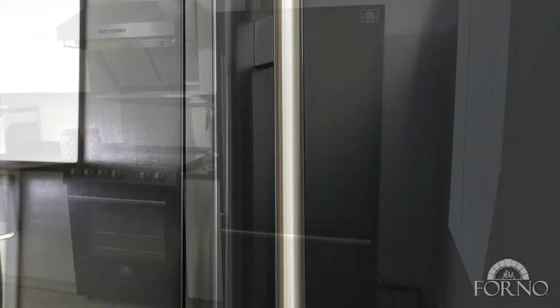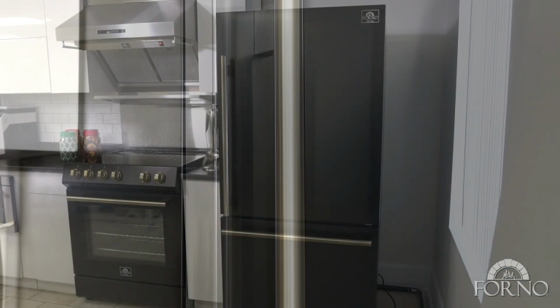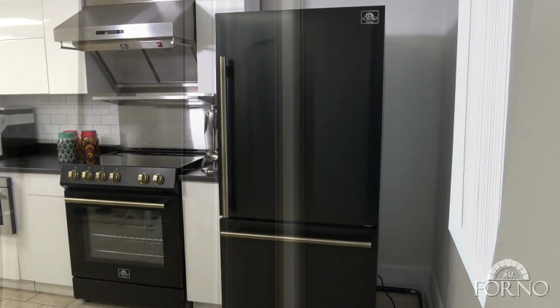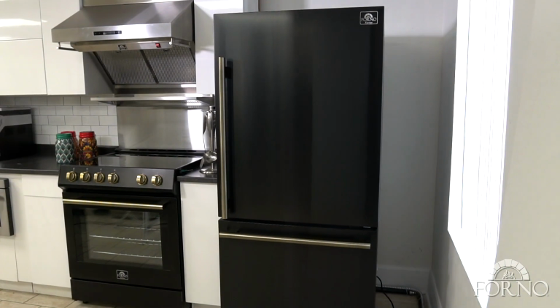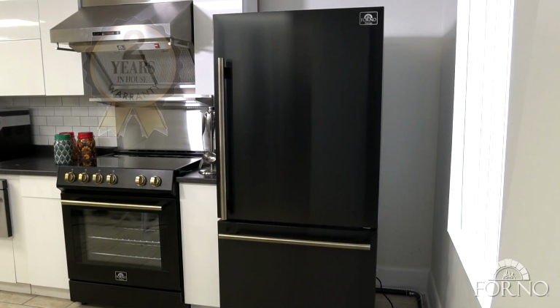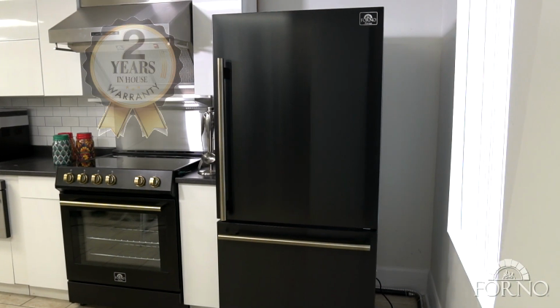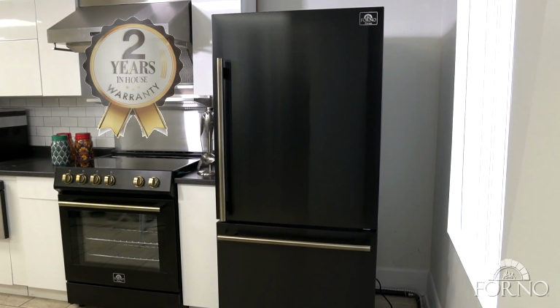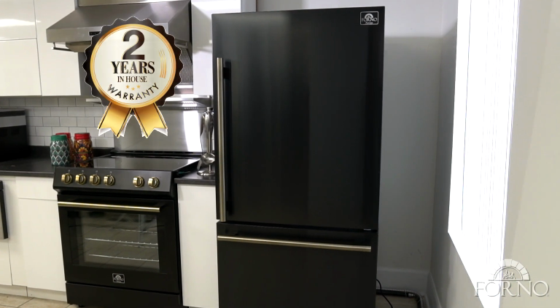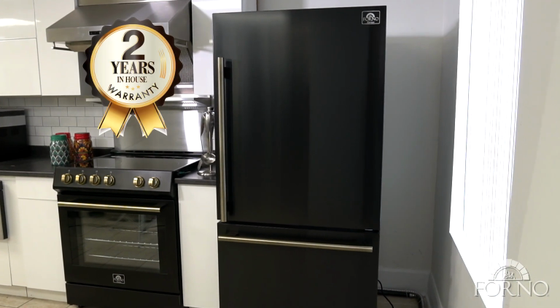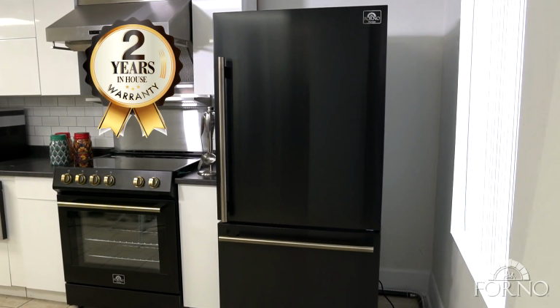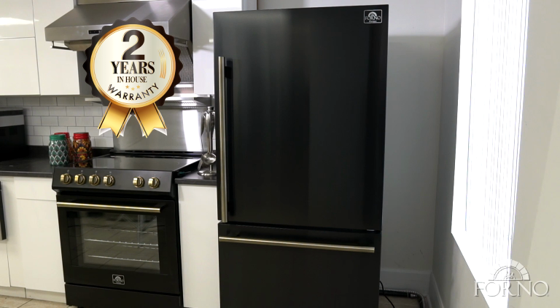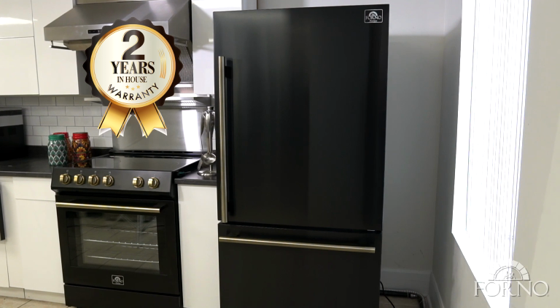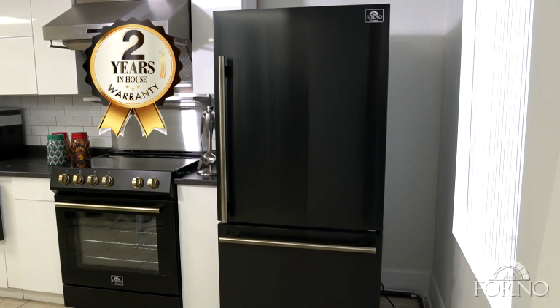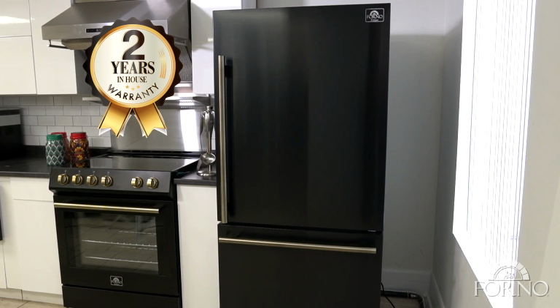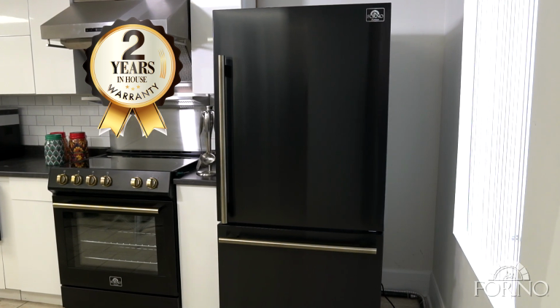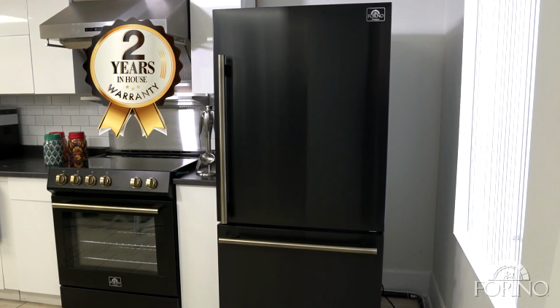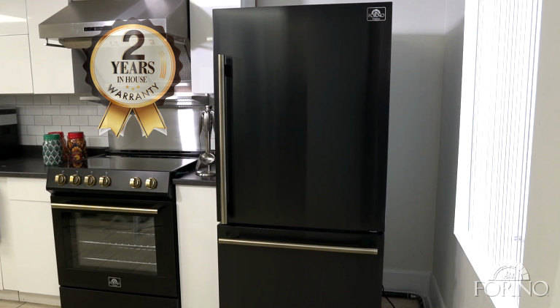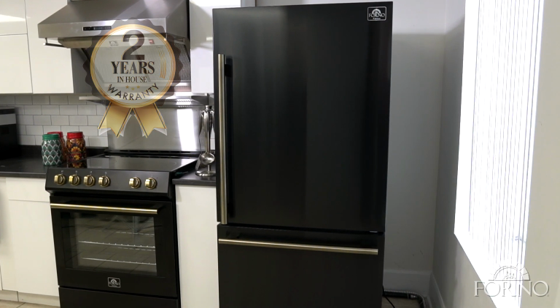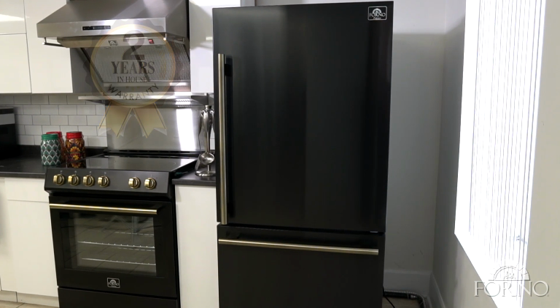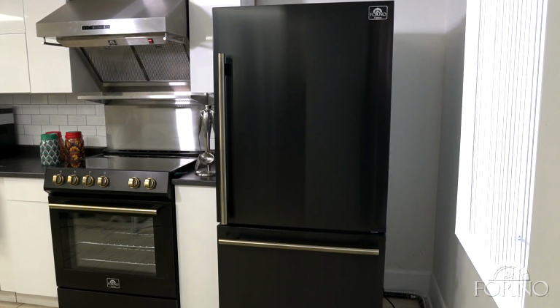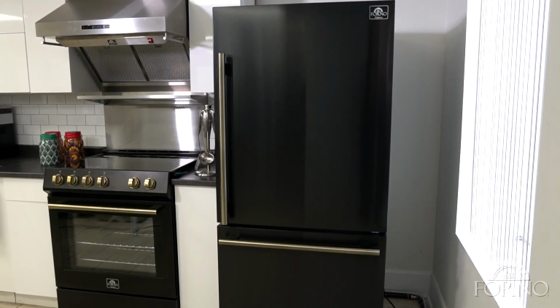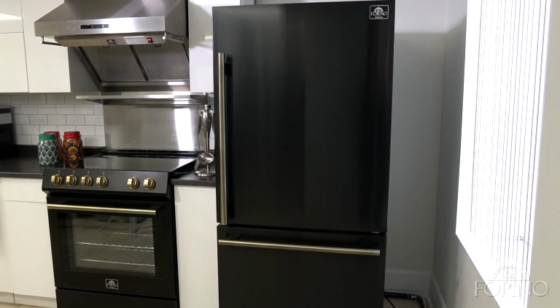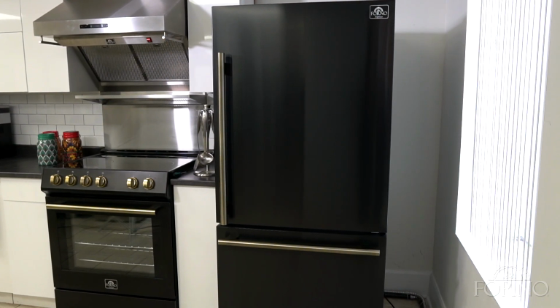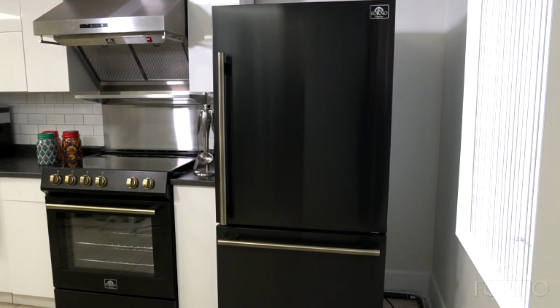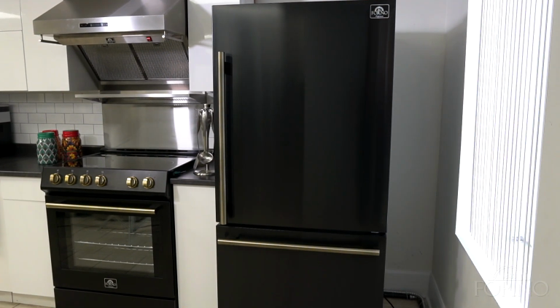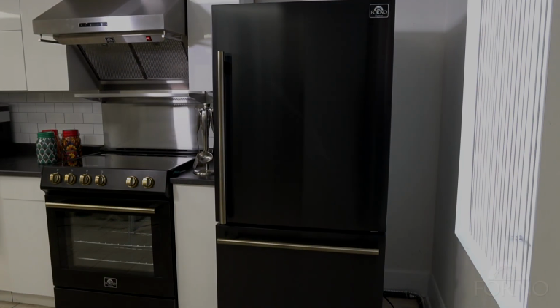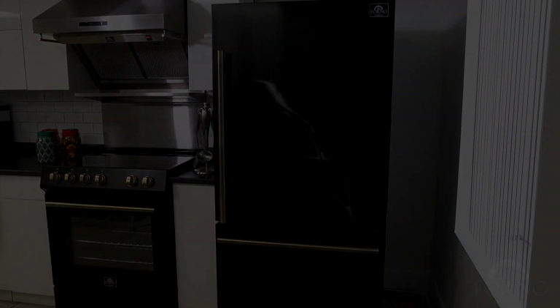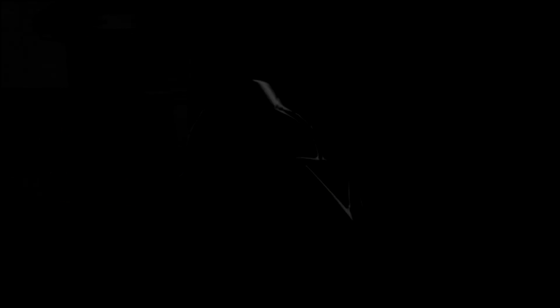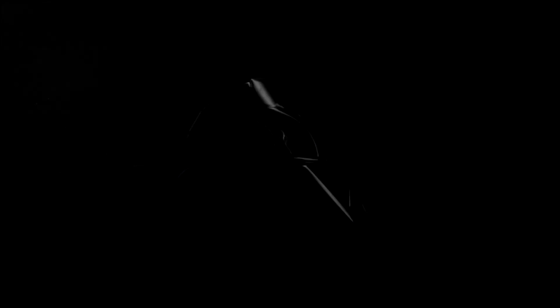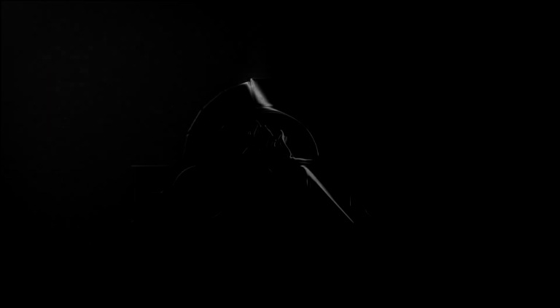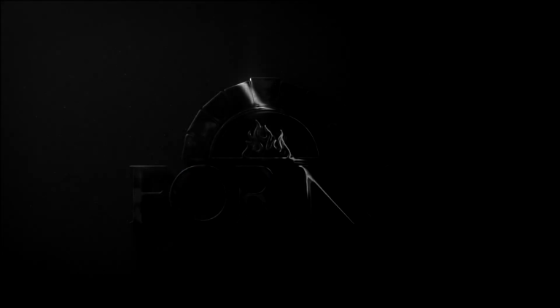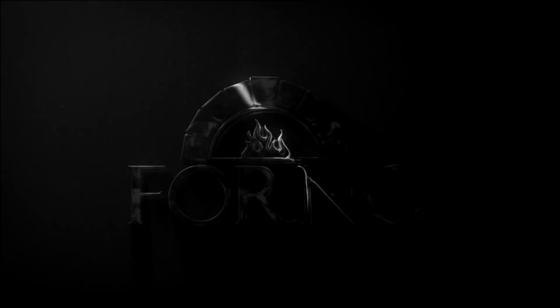An industry leading two year in-house warranty backs every Forno appliance. Forno, a new era of cooking appliance.